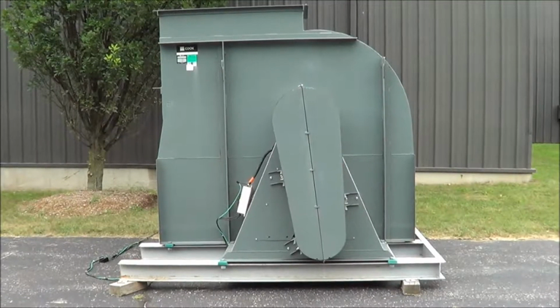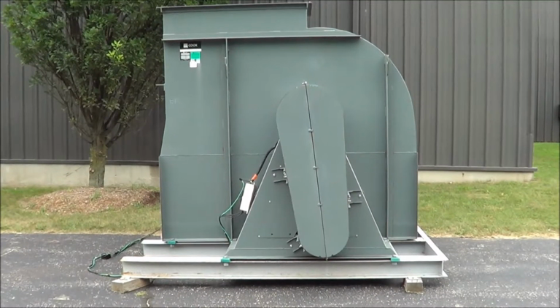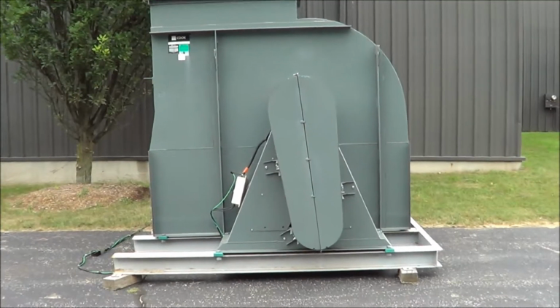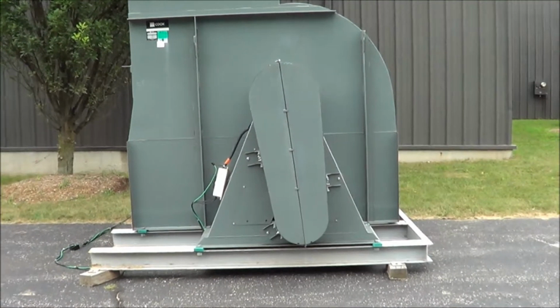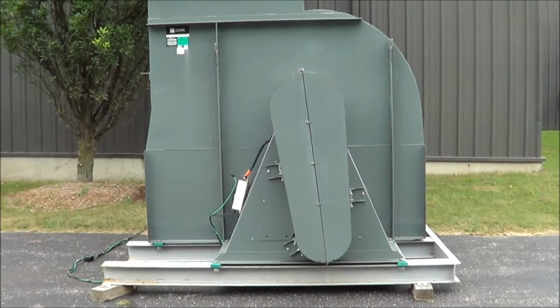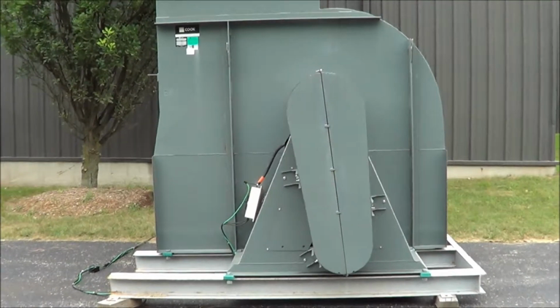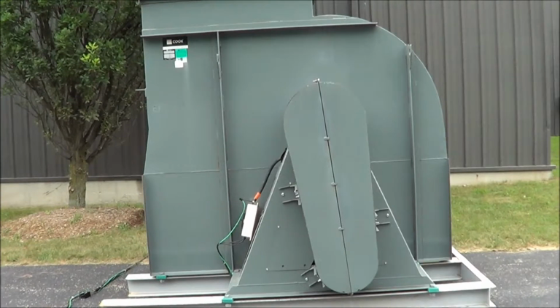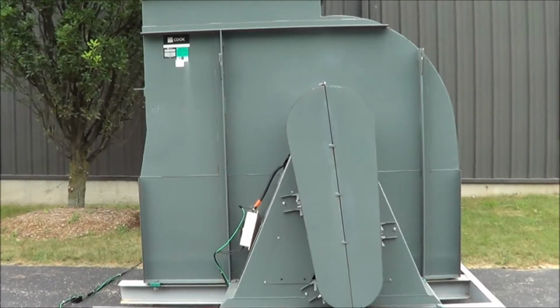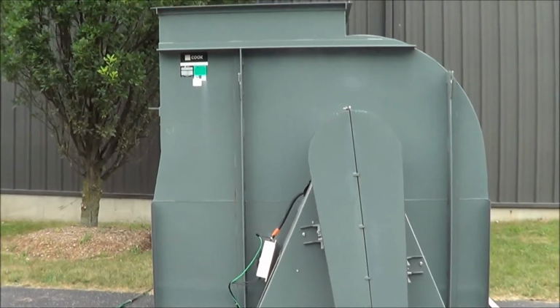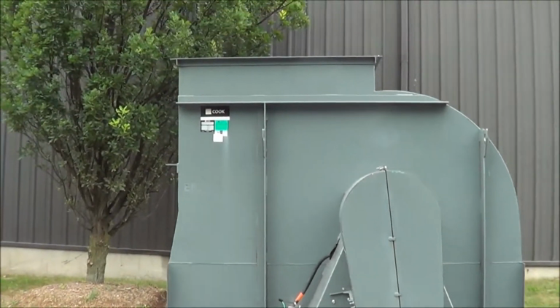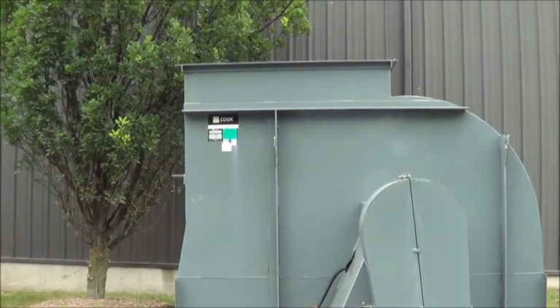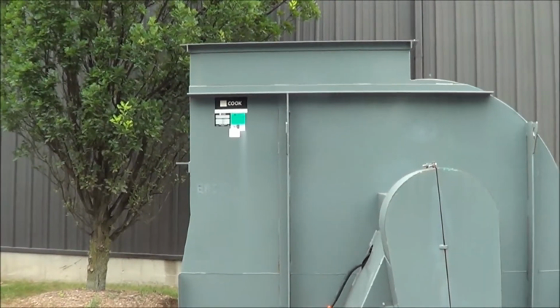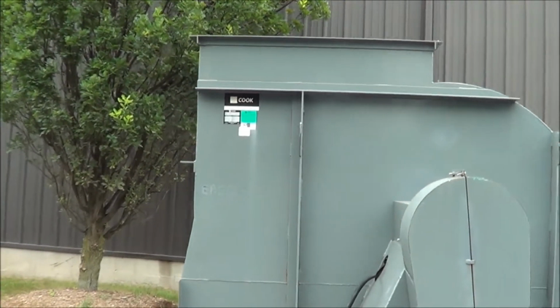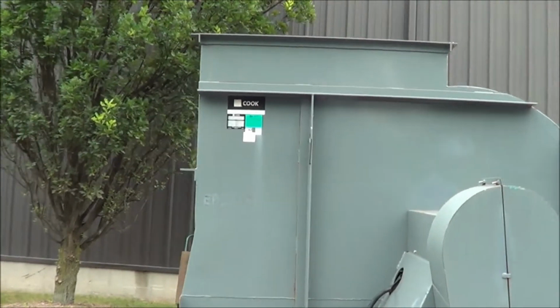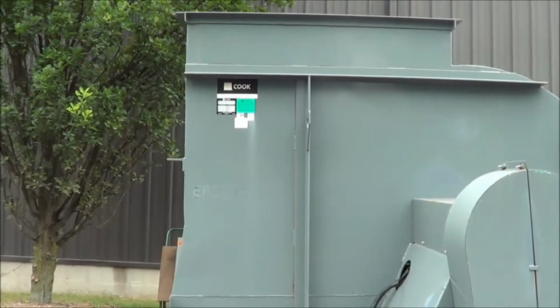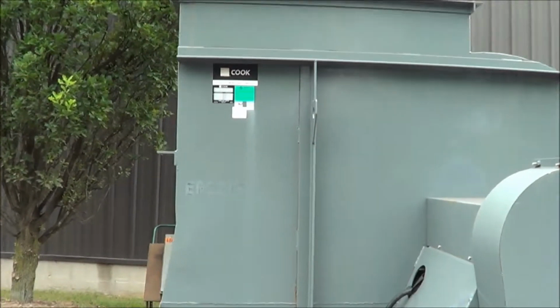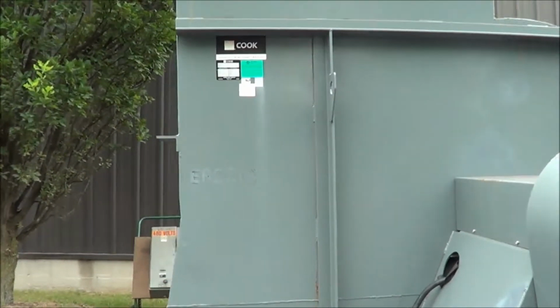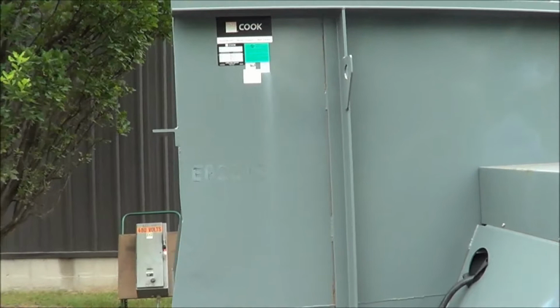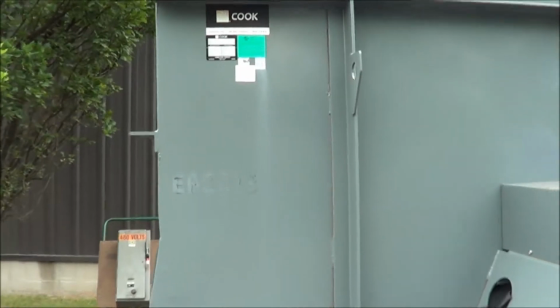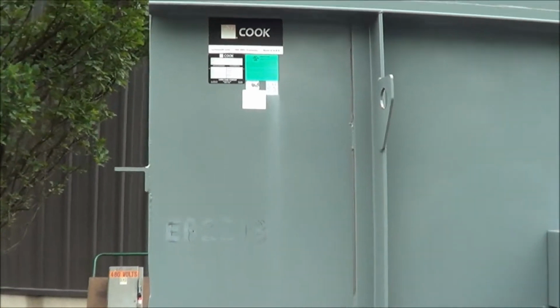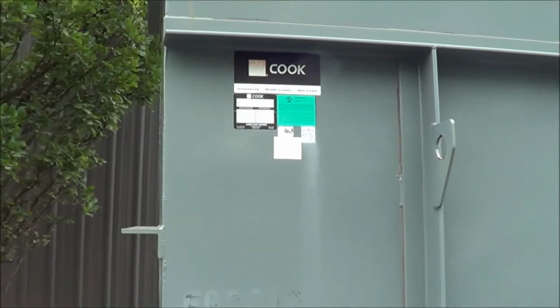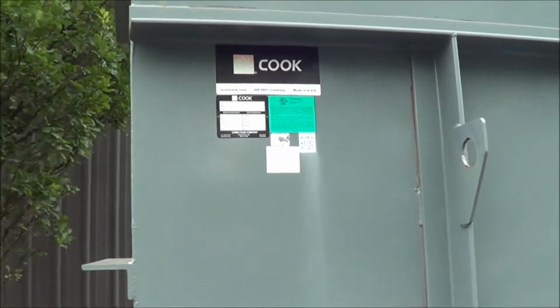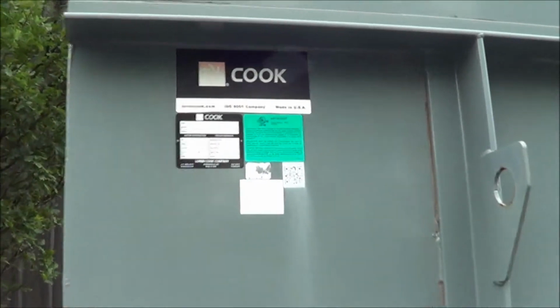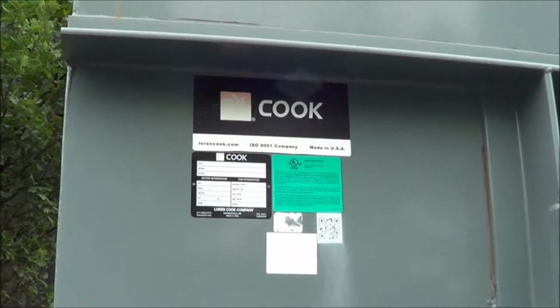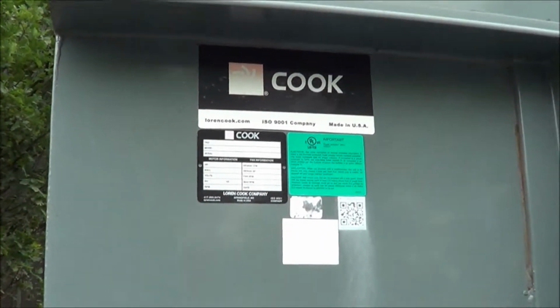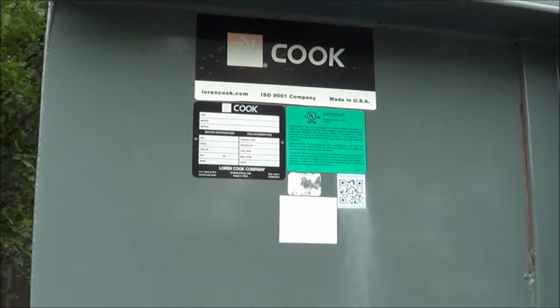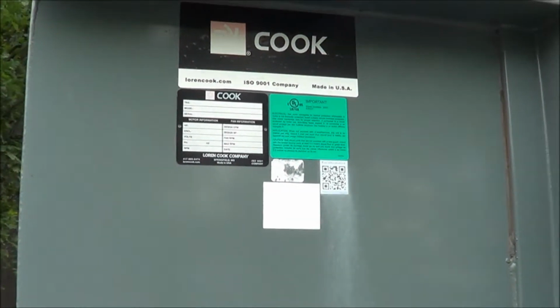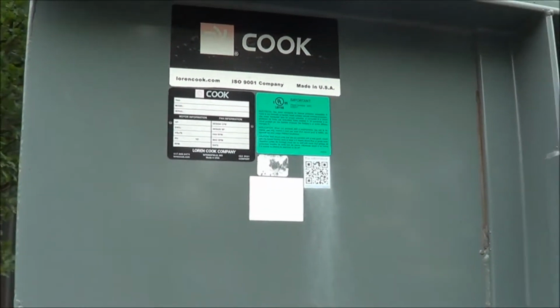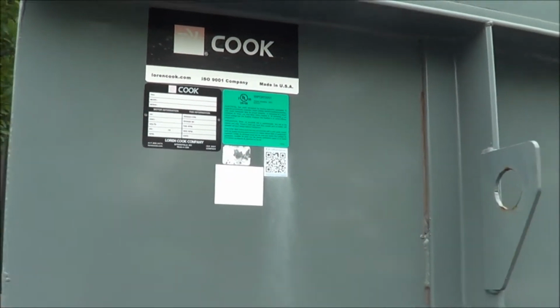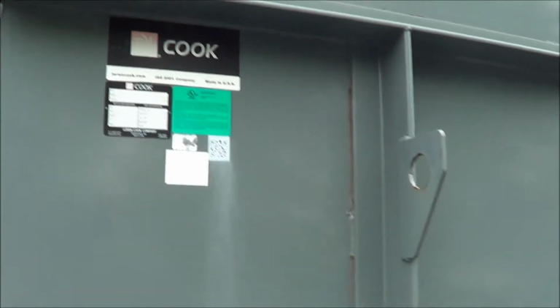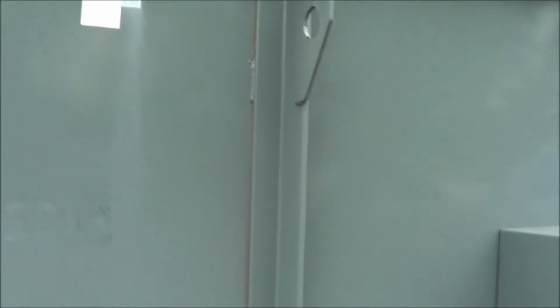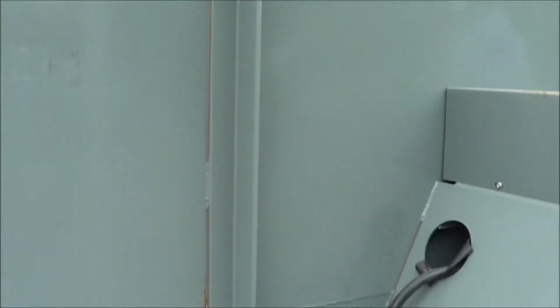Hello, today you're looking at a Cooke 50,000 CFM 50-horse steel exhaust blower. This is brought to you by Lanco. This Cooke unit has not been put in service and is in excellent condition. It was manufactured in 2015.